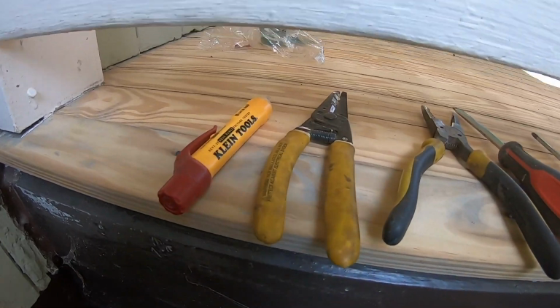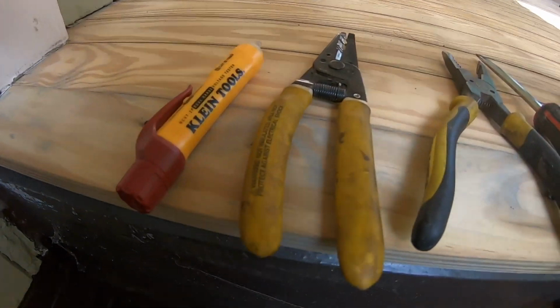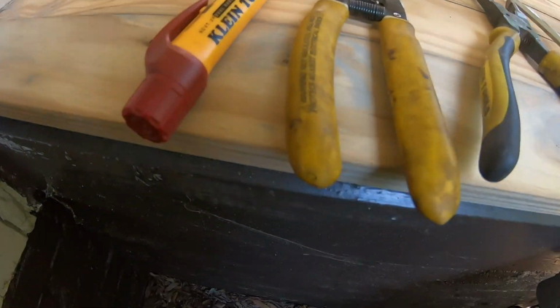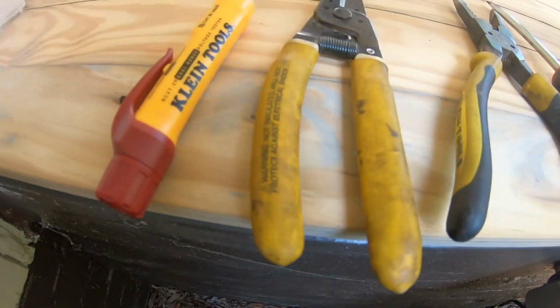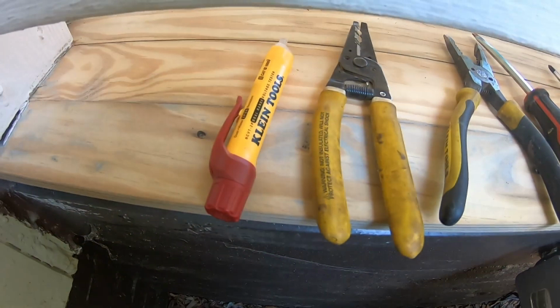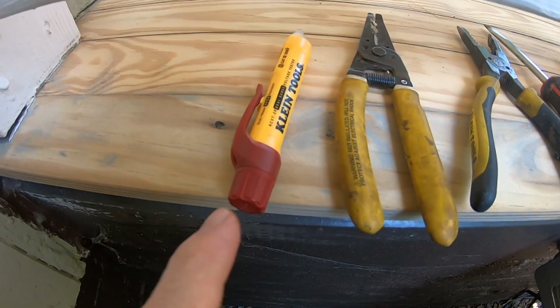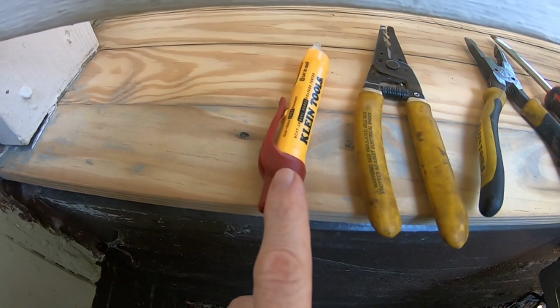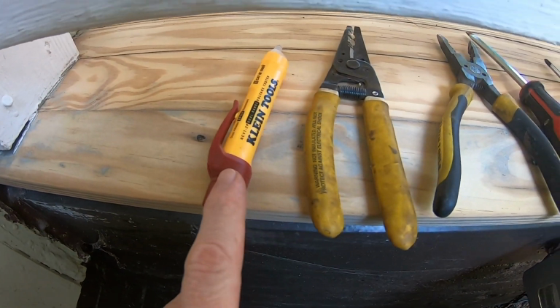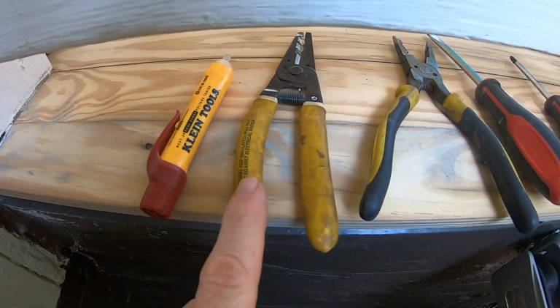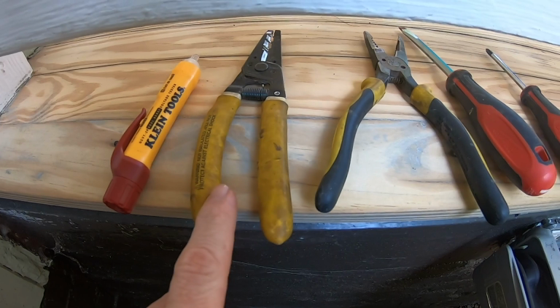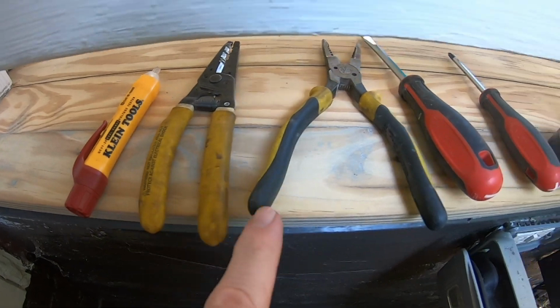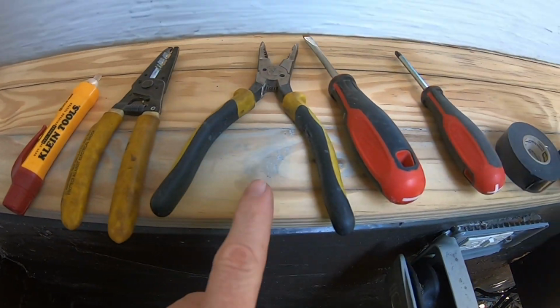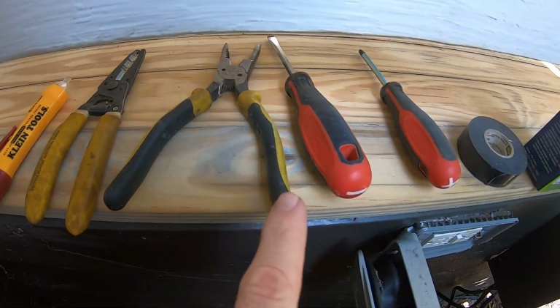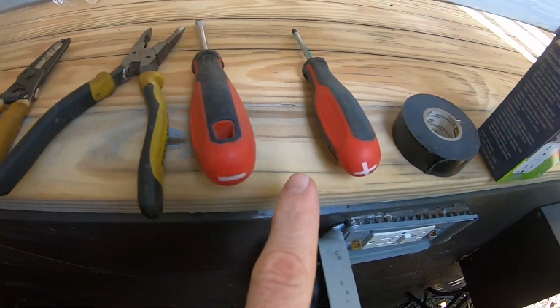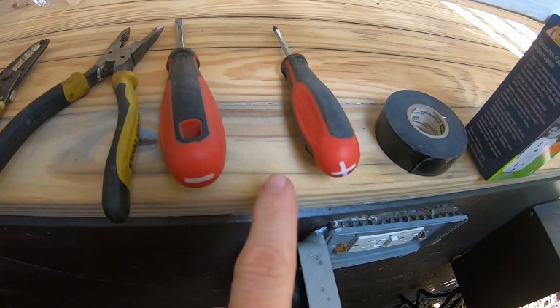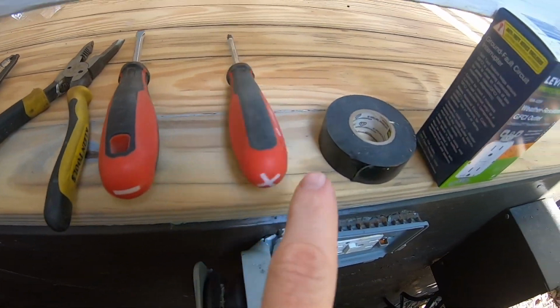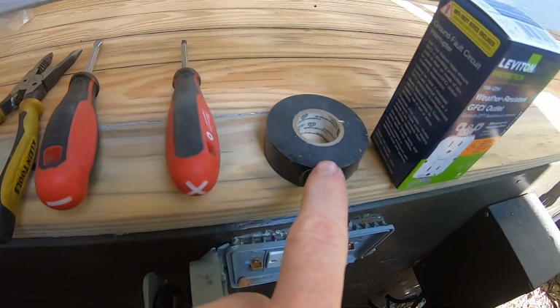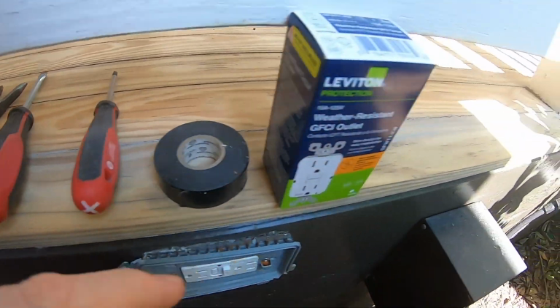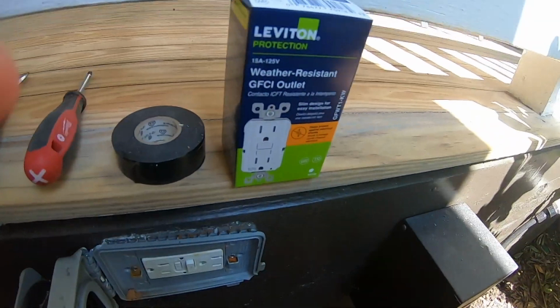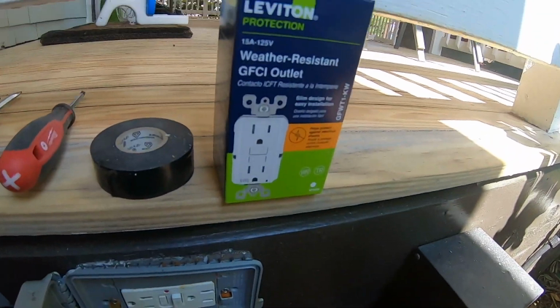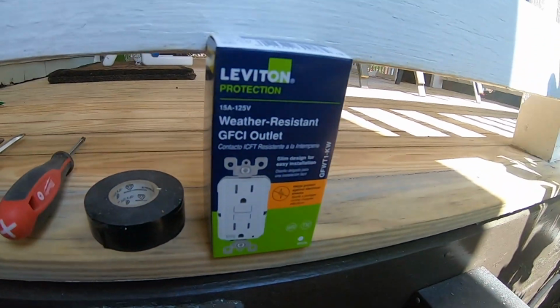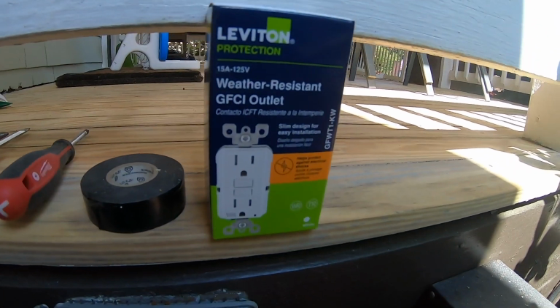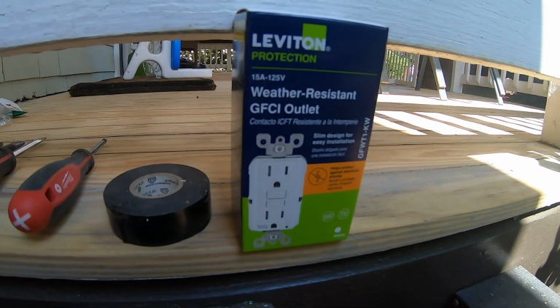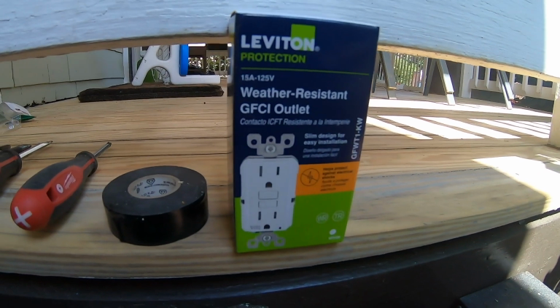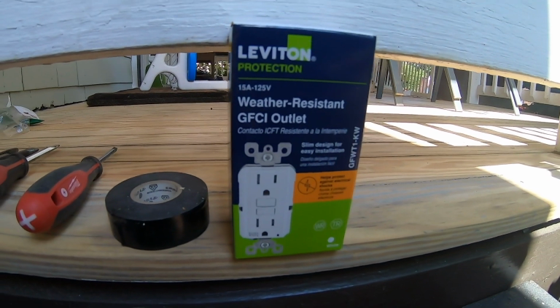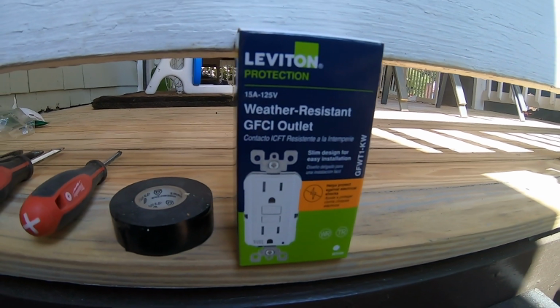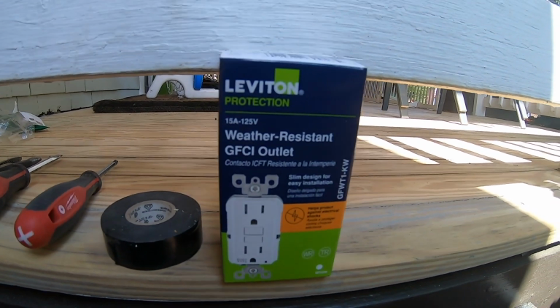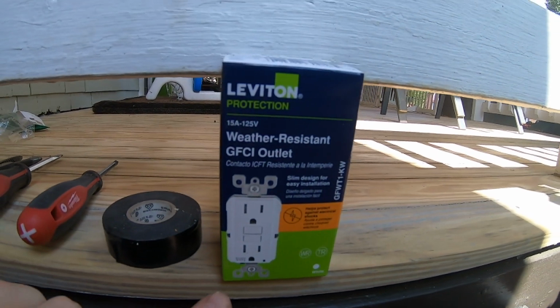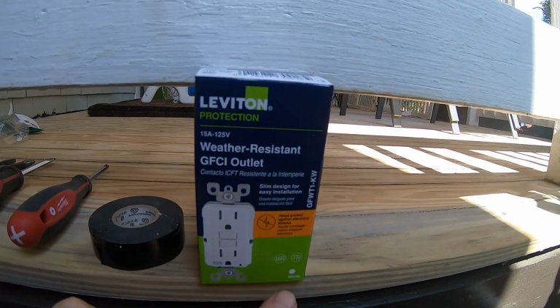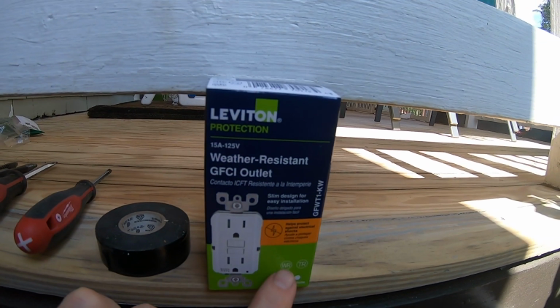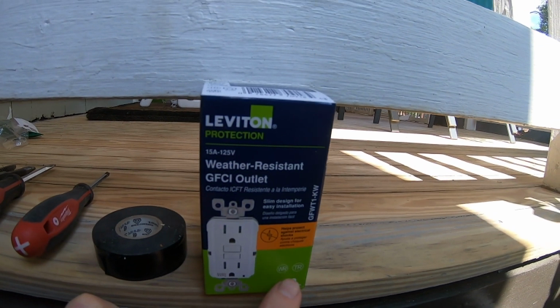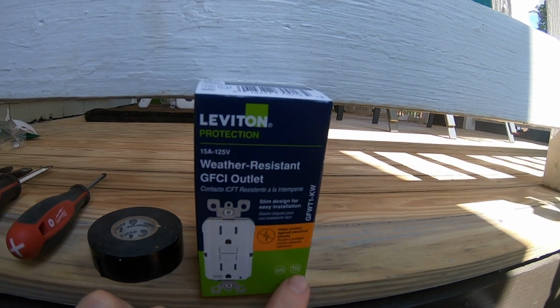Tools that I'm using to accomplish this task are a pen tester, some wire strippers, some pliers, a flathead and Phillips screwdriver, tape, and of course, an outdoor-rated GFCI replacement receptacle. This one is also tamper-resistant.